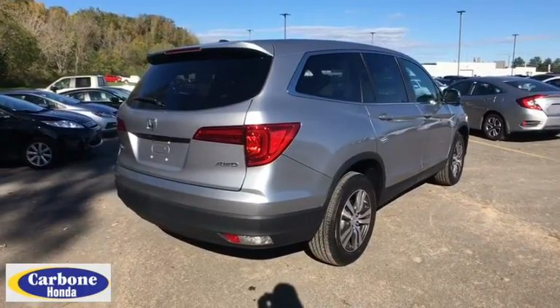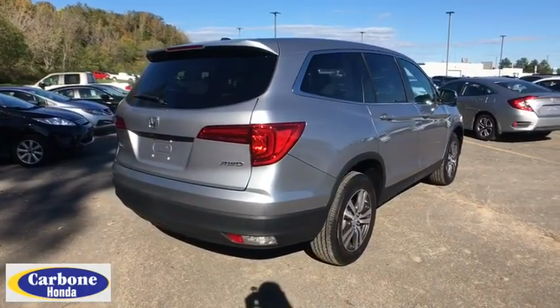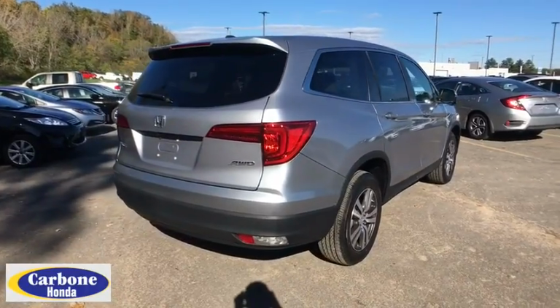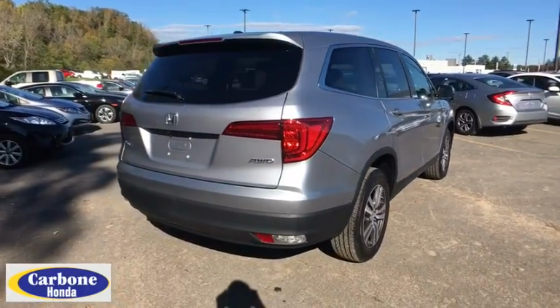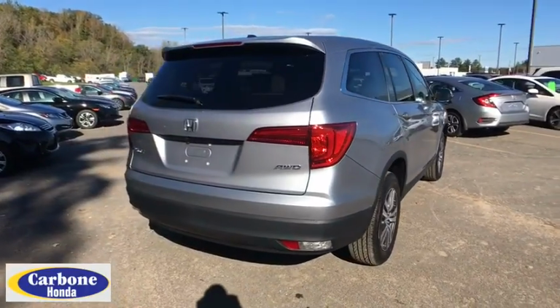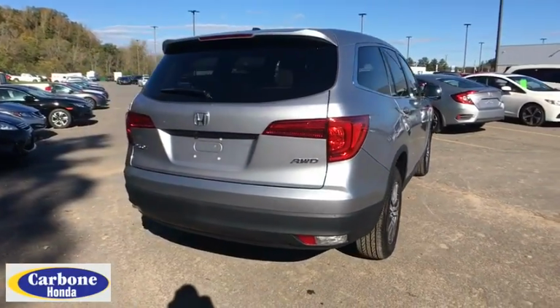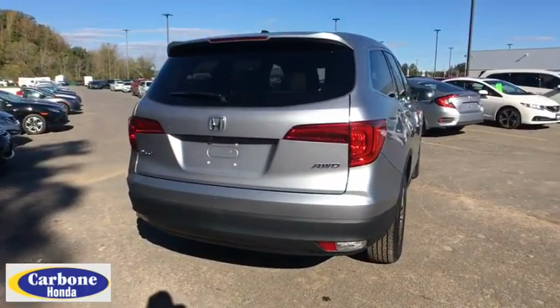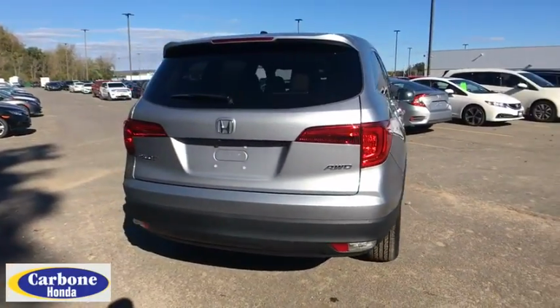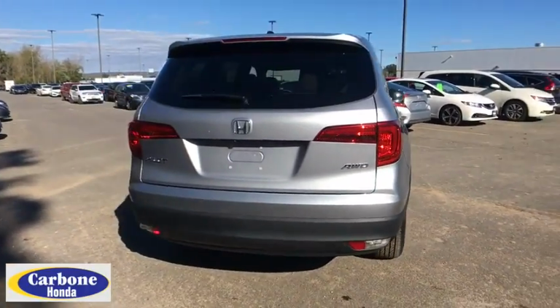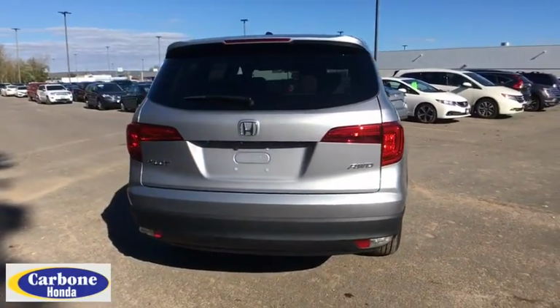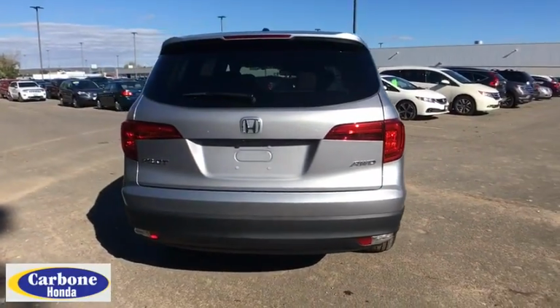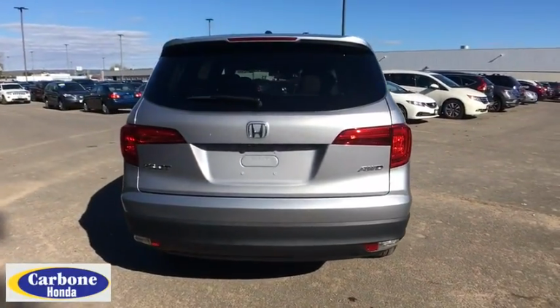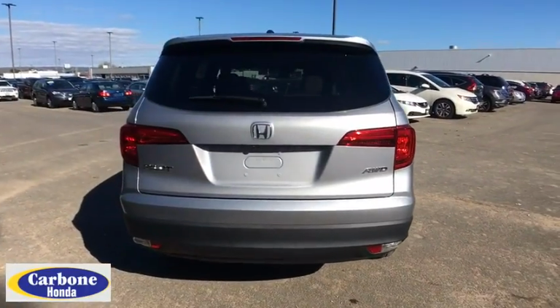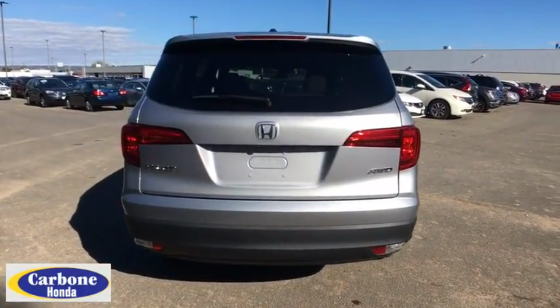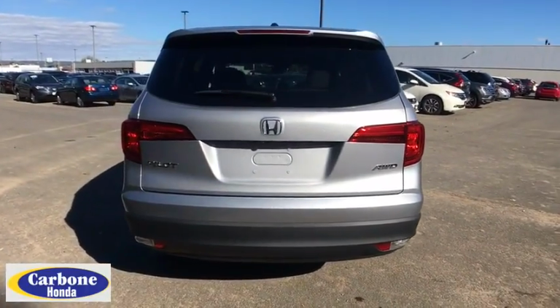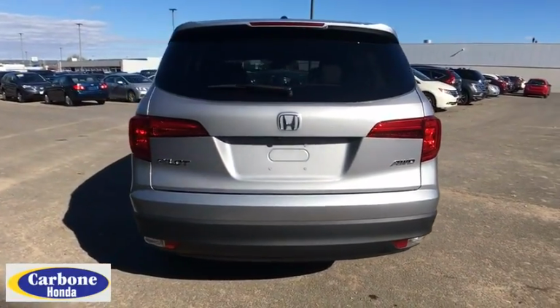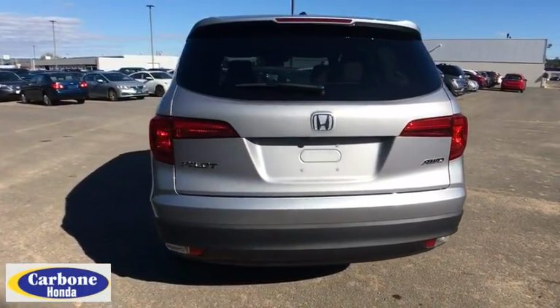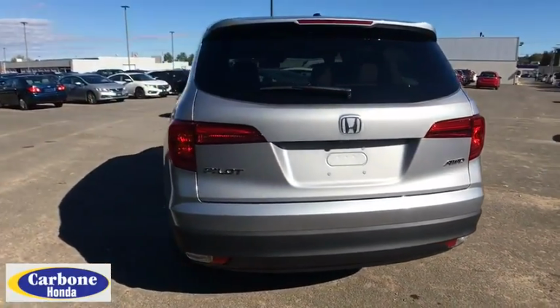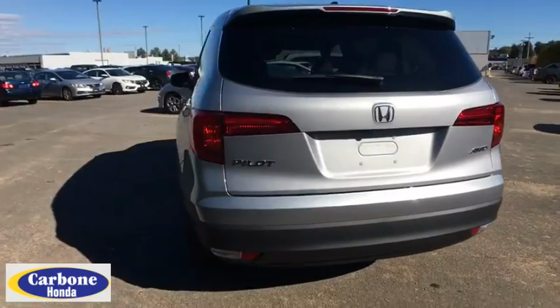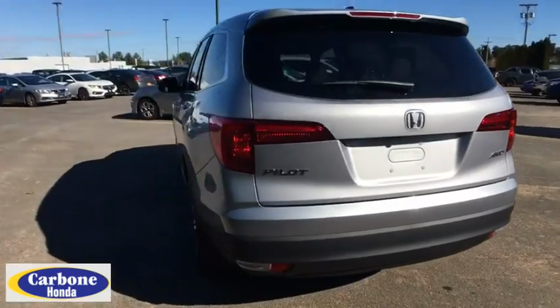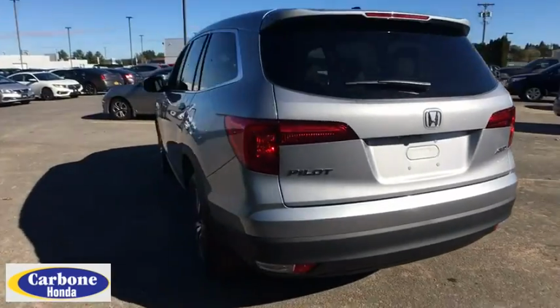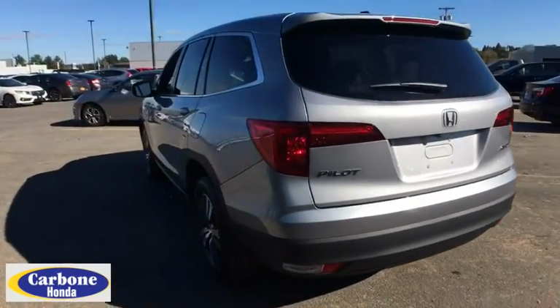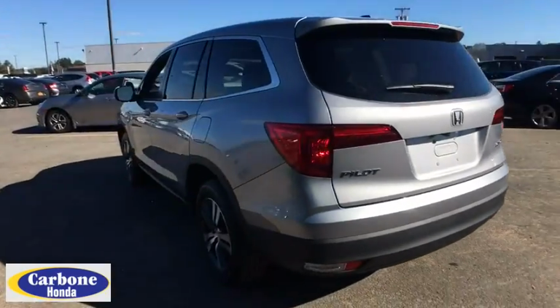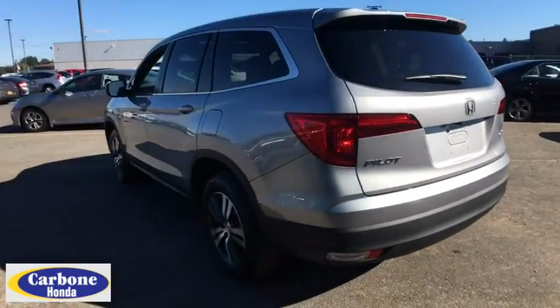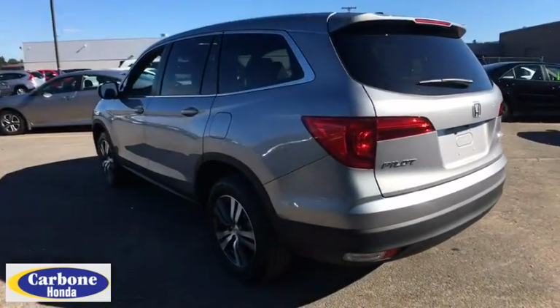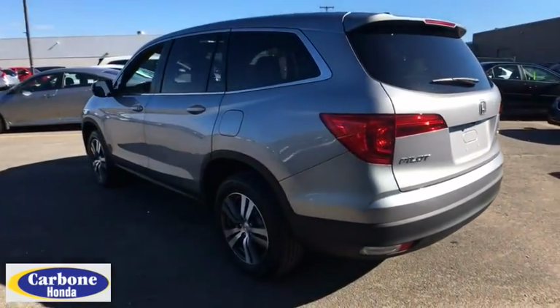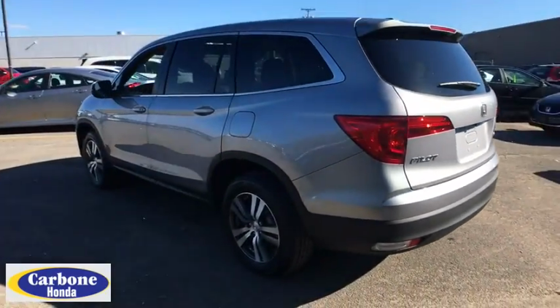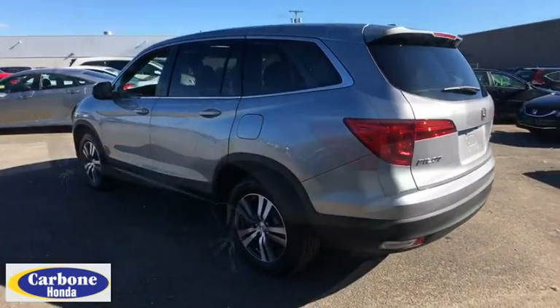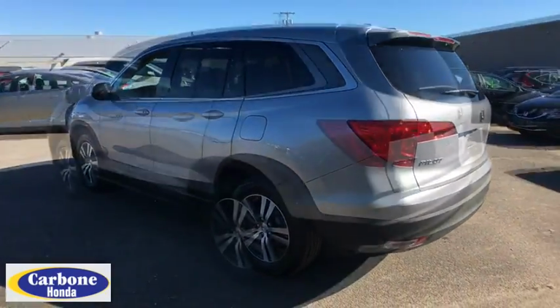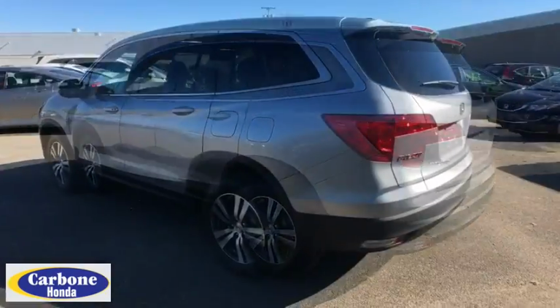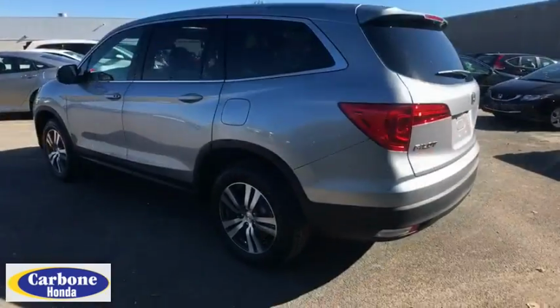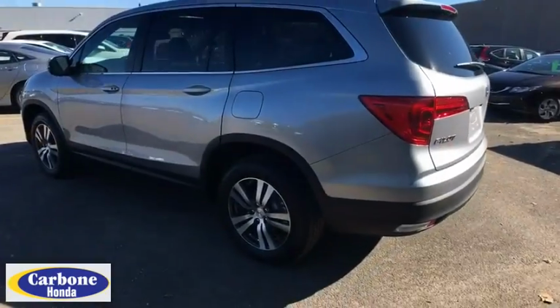Here are some of this vehicle's great options. Remote engine start. Stability control. Traction control. Keyless entry. Anti-lock braking system.